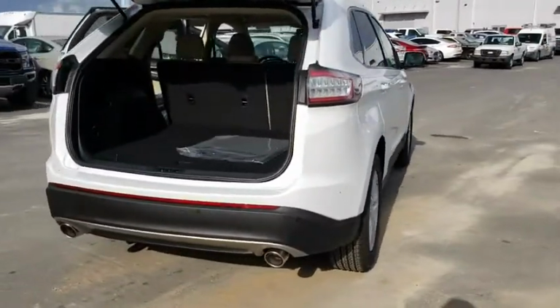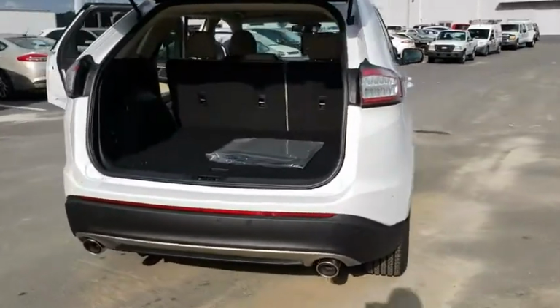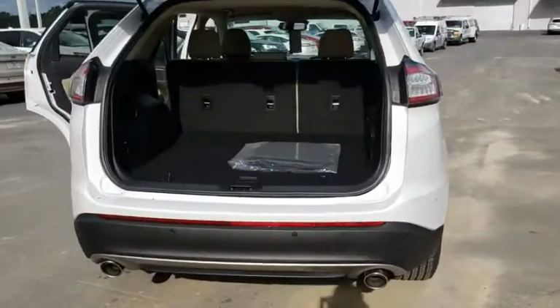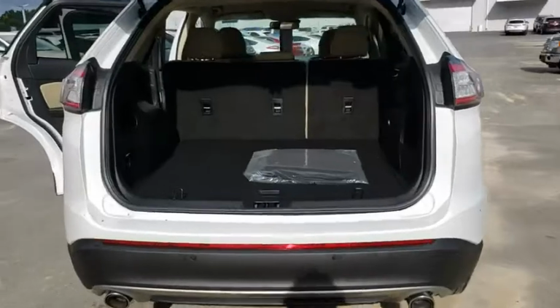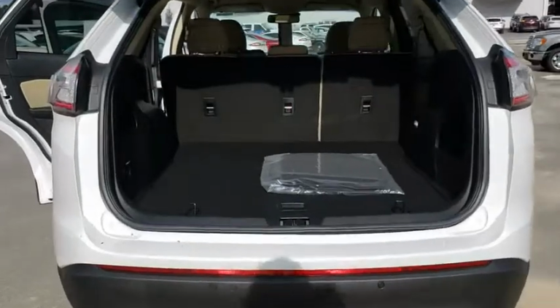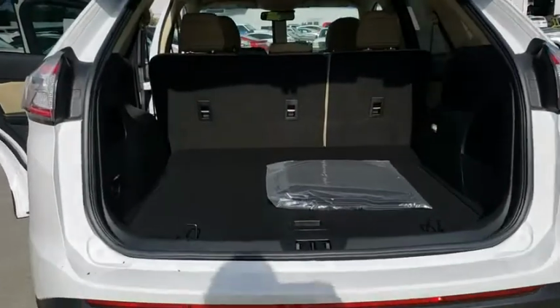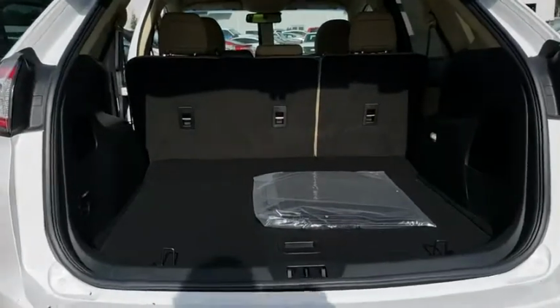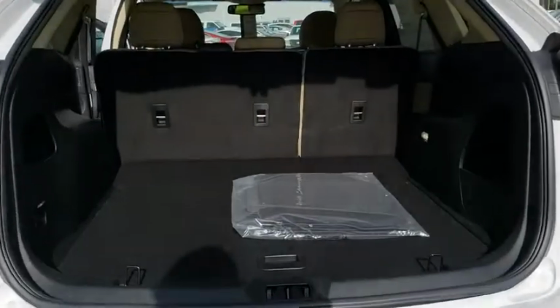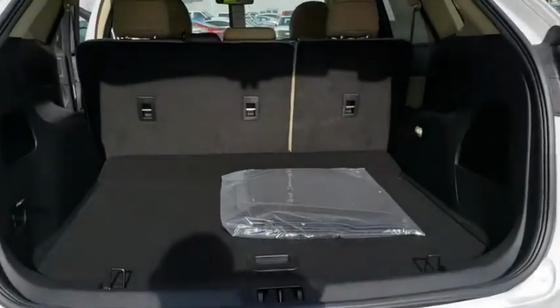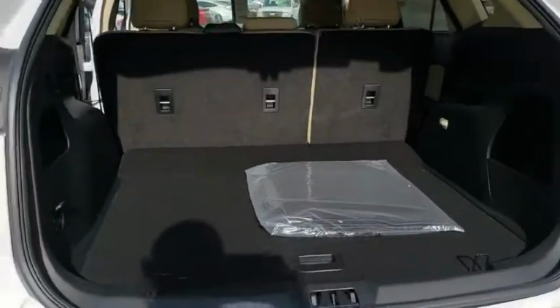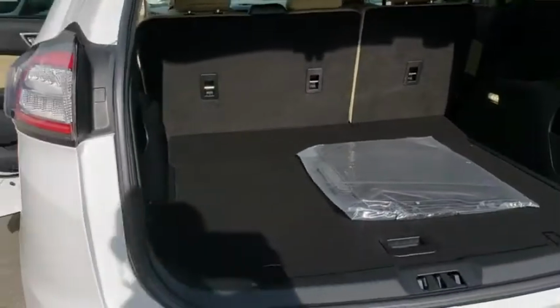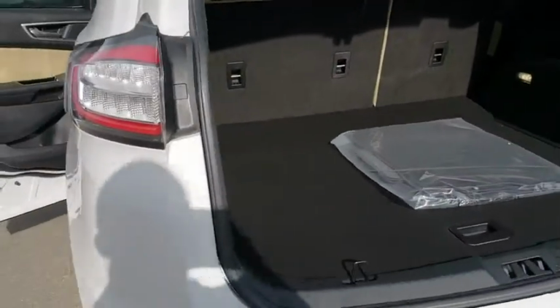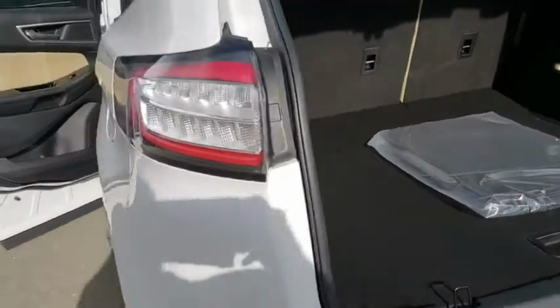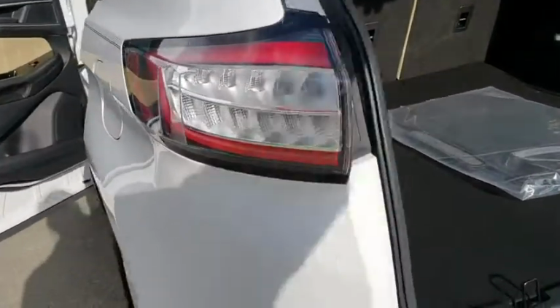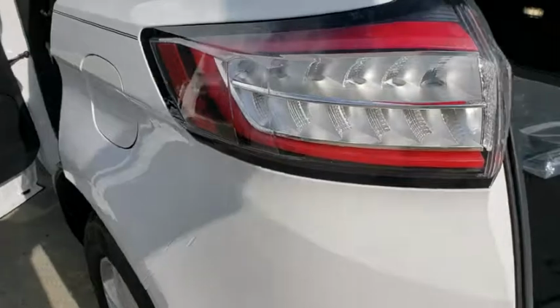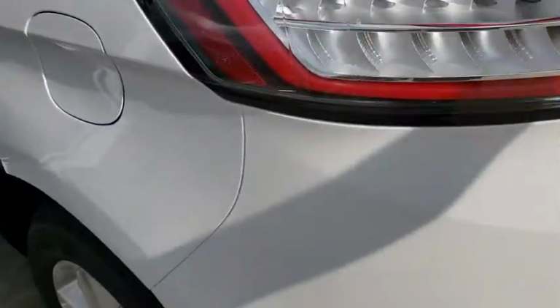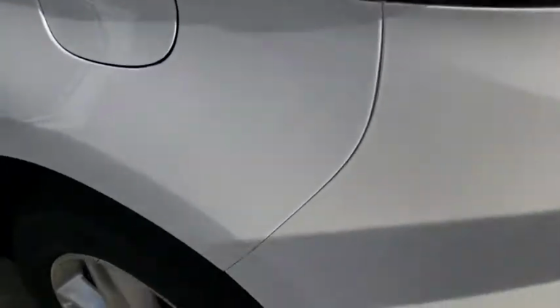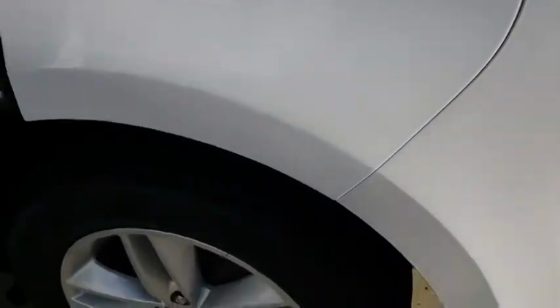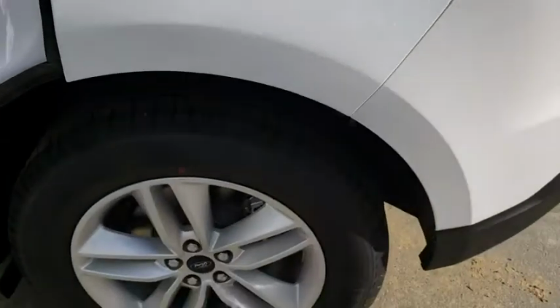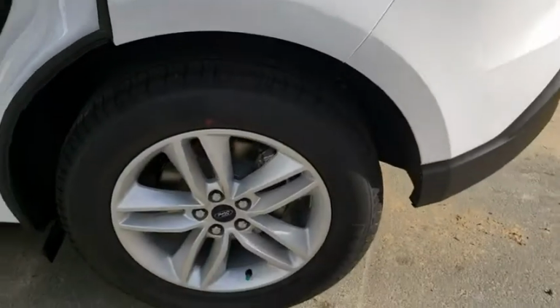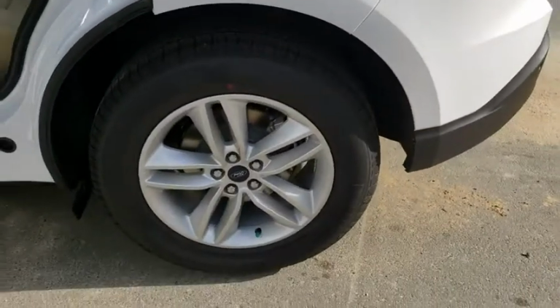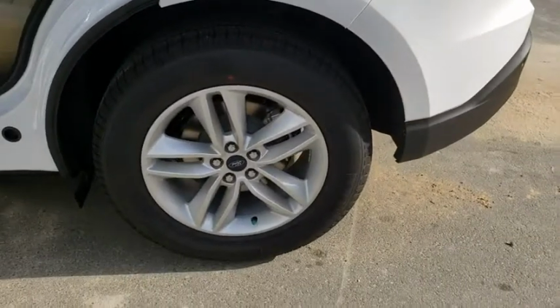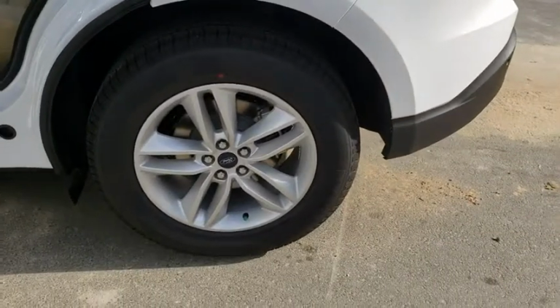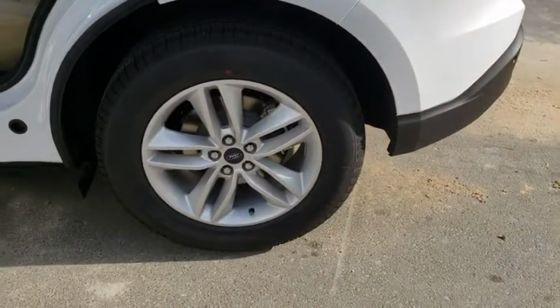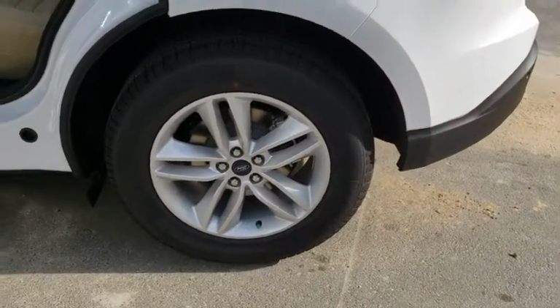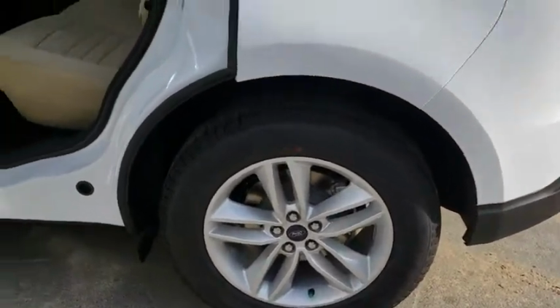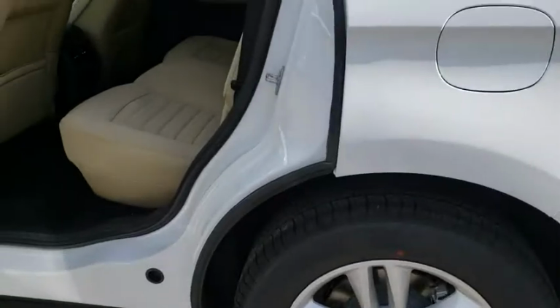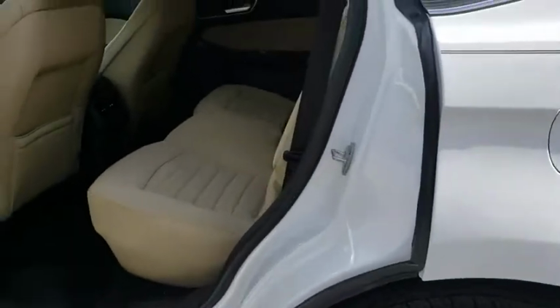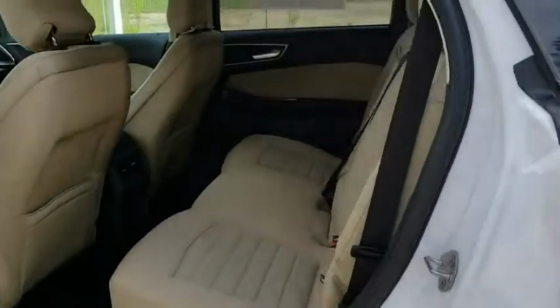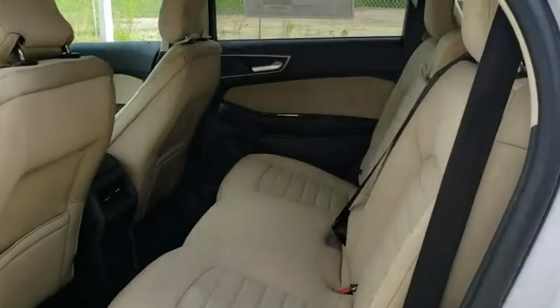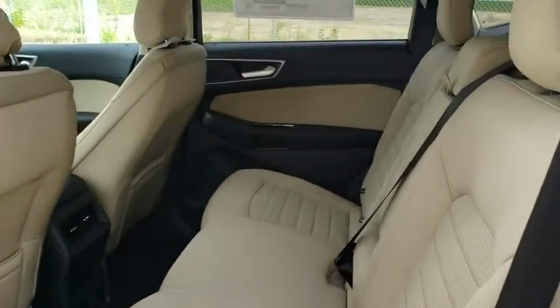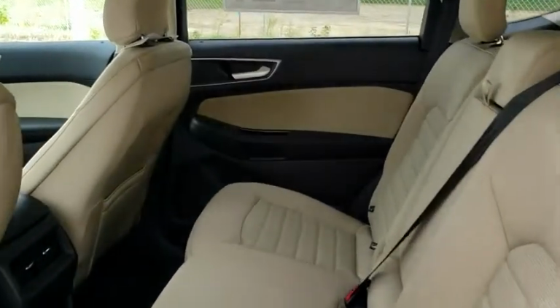Here are some of this vehicle's great options: stability control, traction control, power passenger seat, anti-lock braking system, steering wheel audio controls, keyless entry, backup camera, Bluetooth, leather-wrapped steering wheel, and power steering.